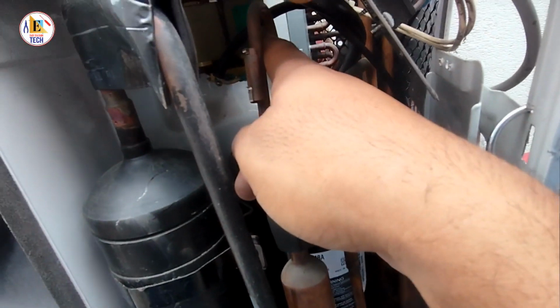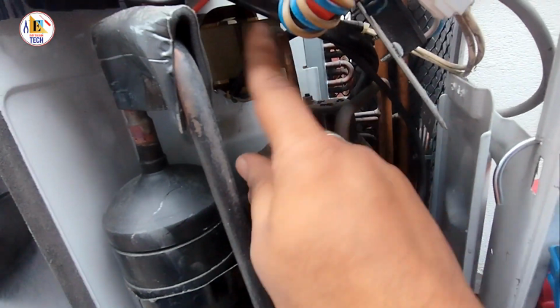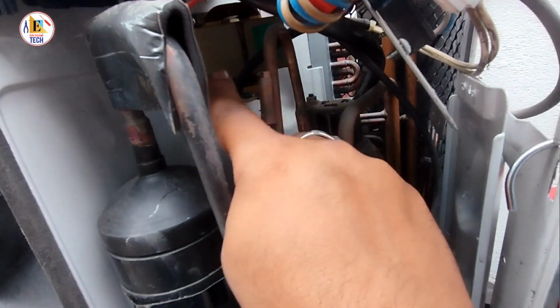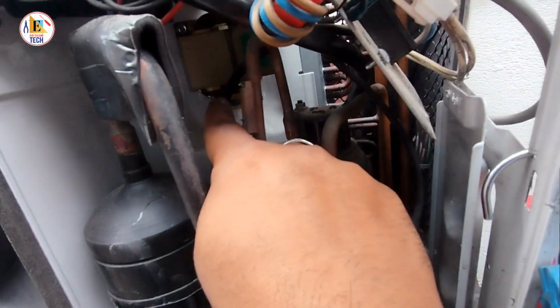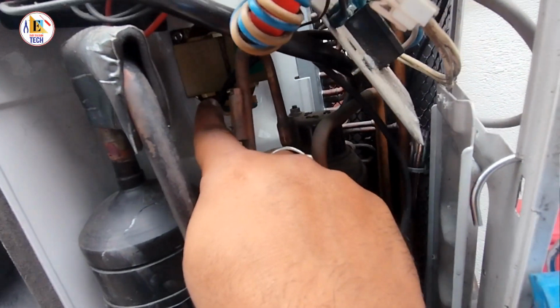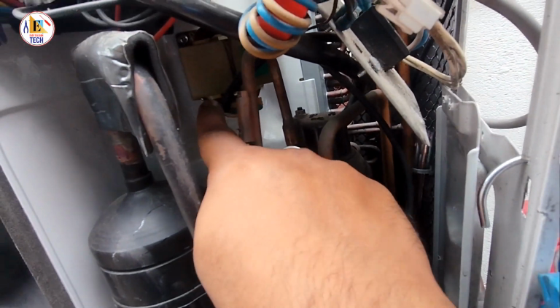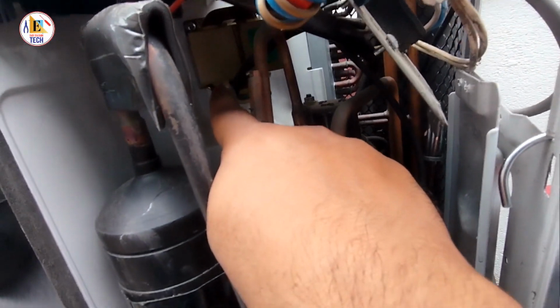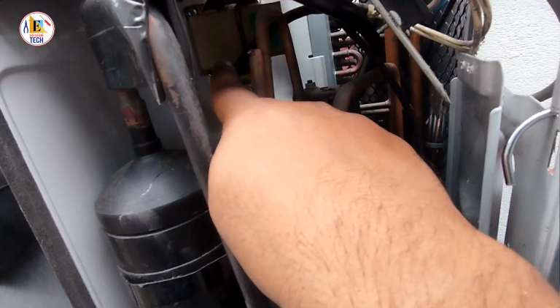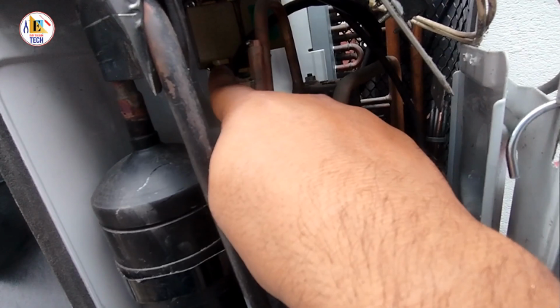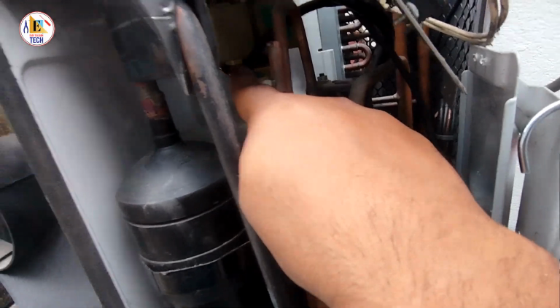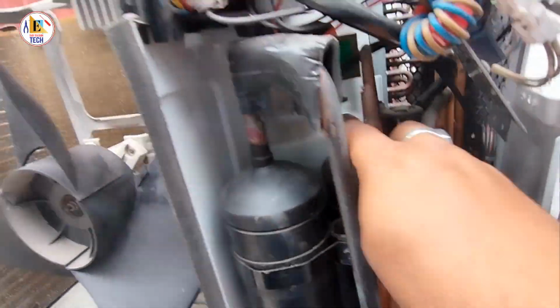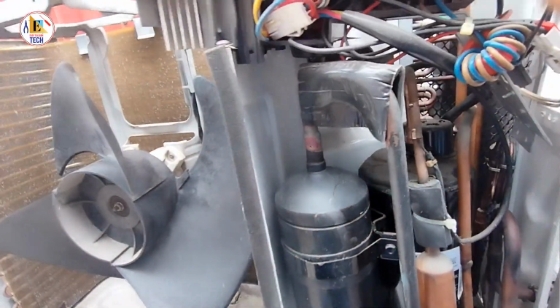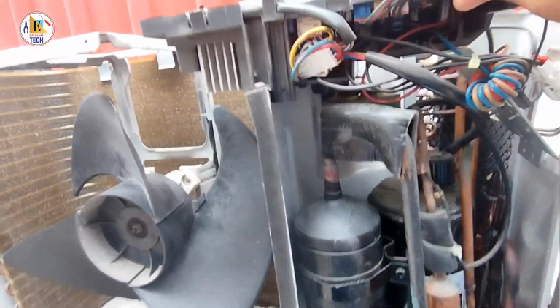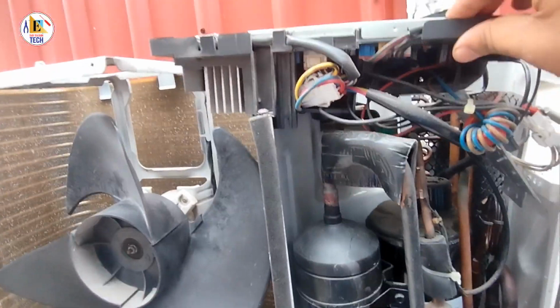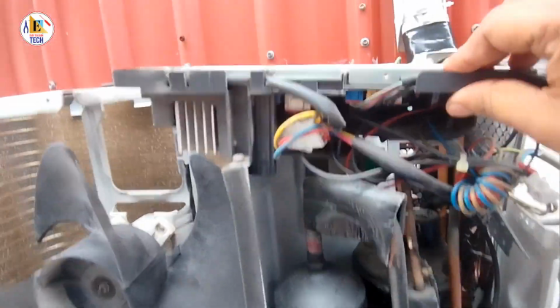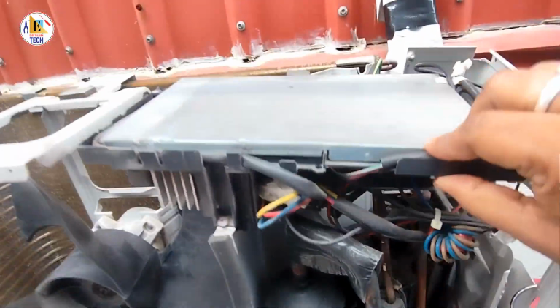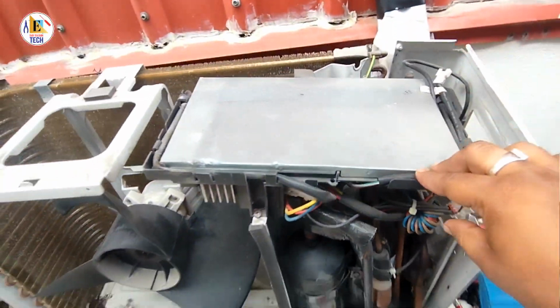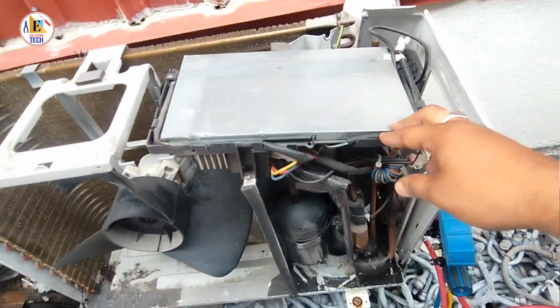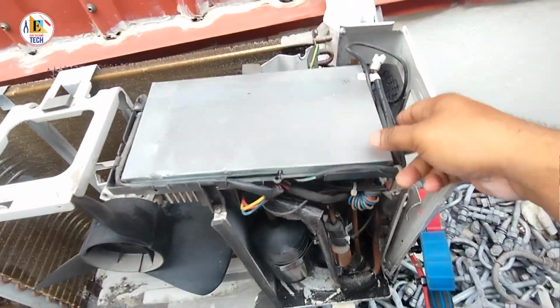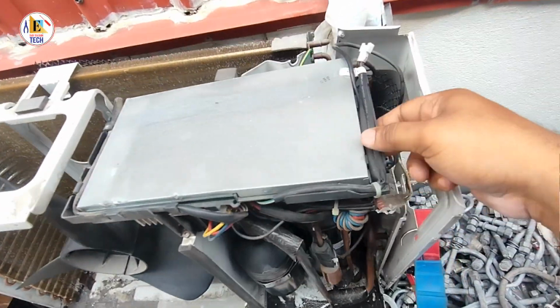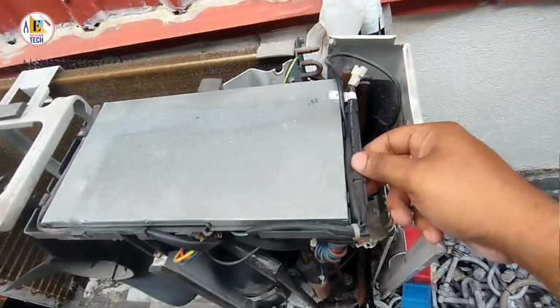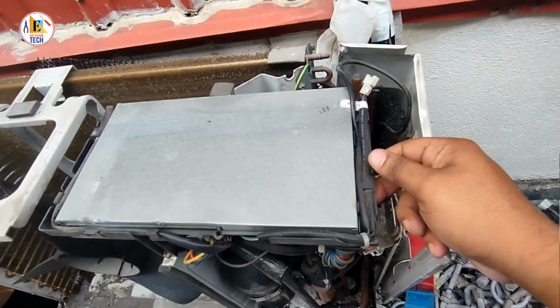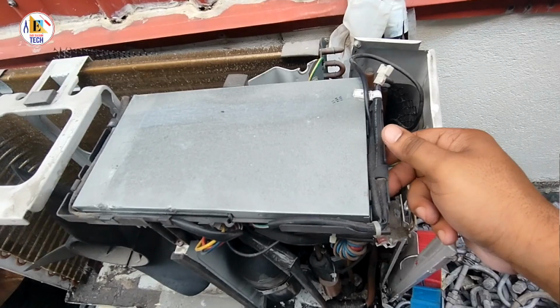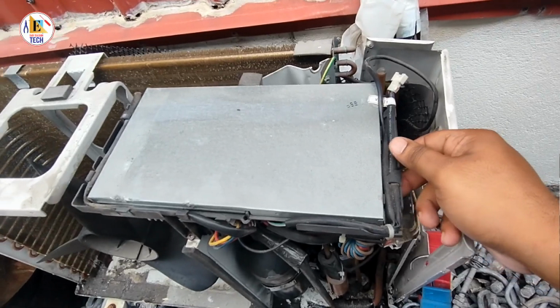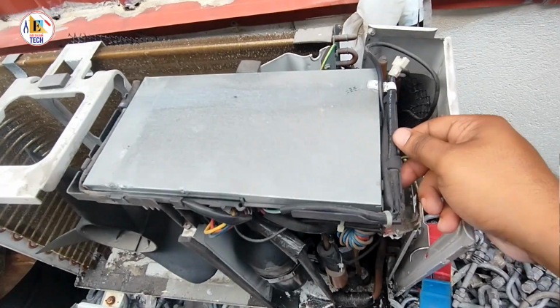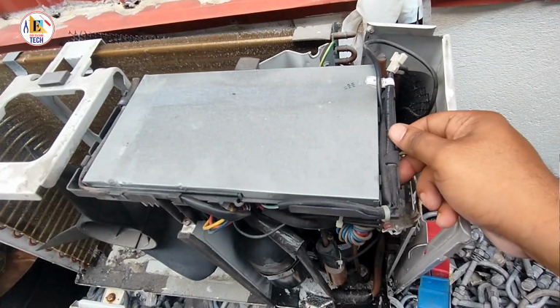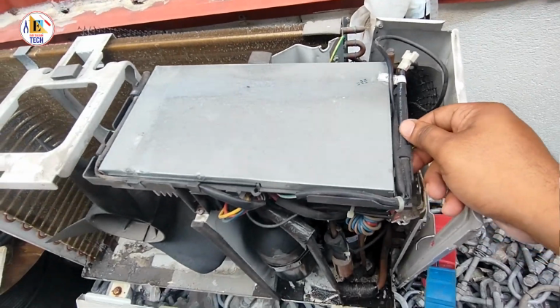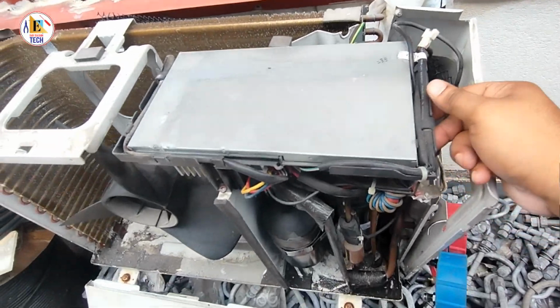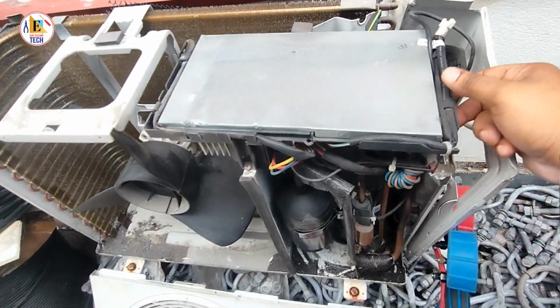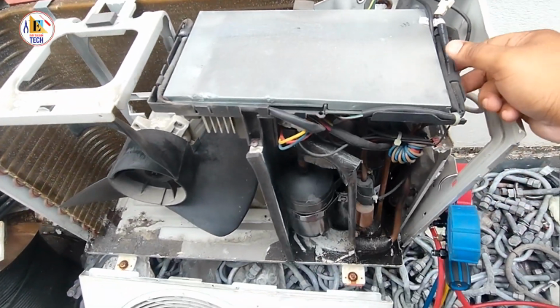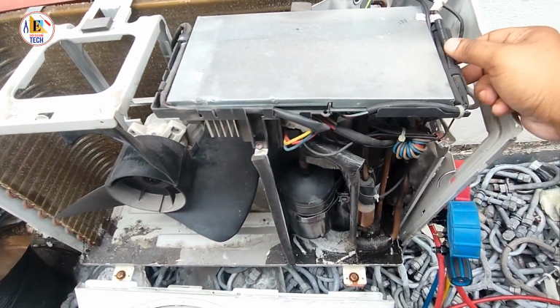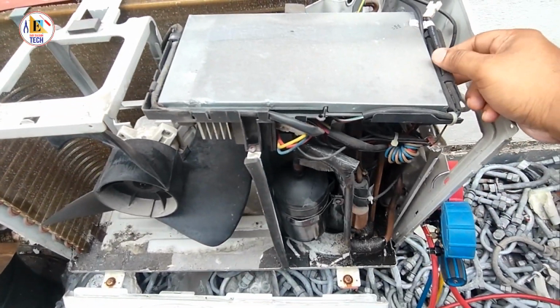Inside this part, this is the reactor. And as you can see, this is the inverter PCB card for the outdoor unit.